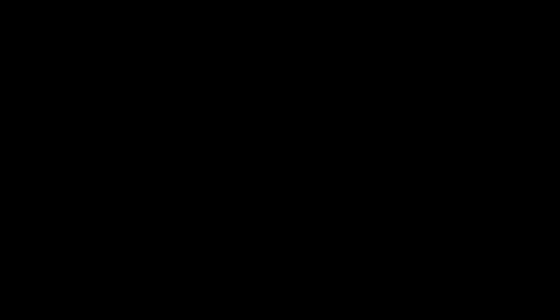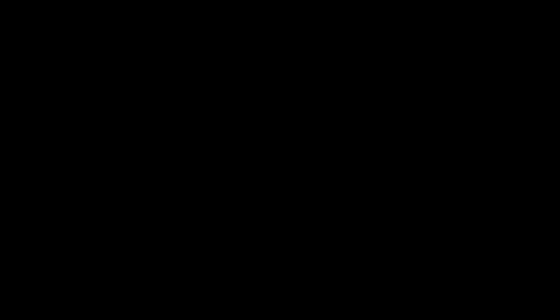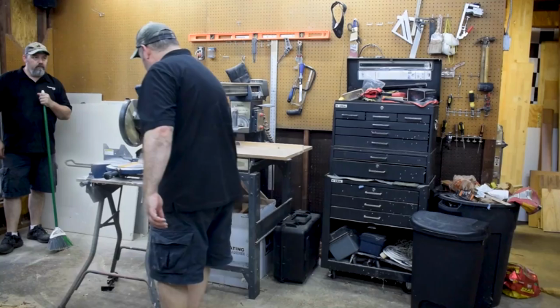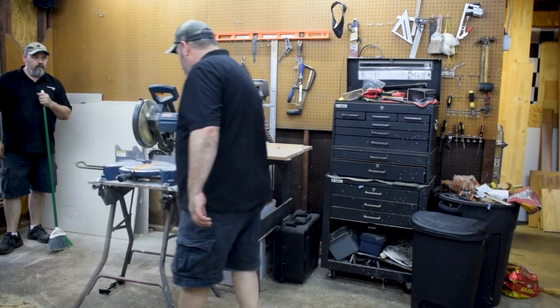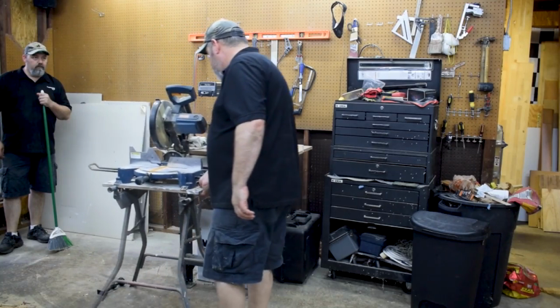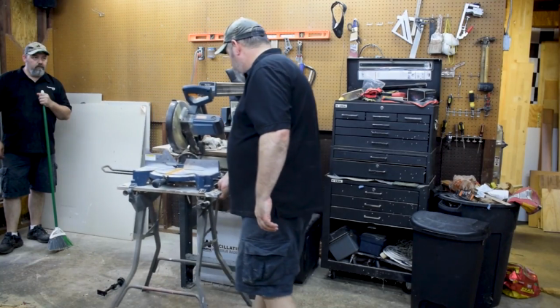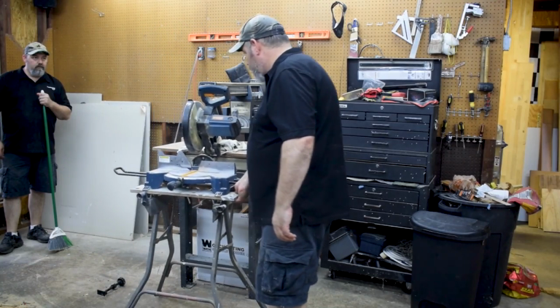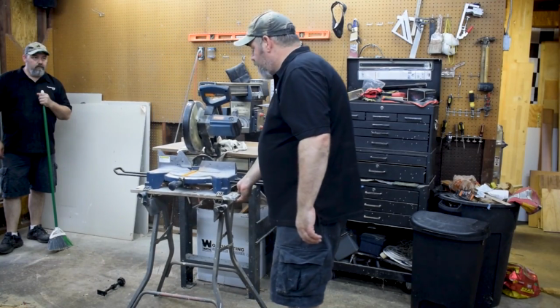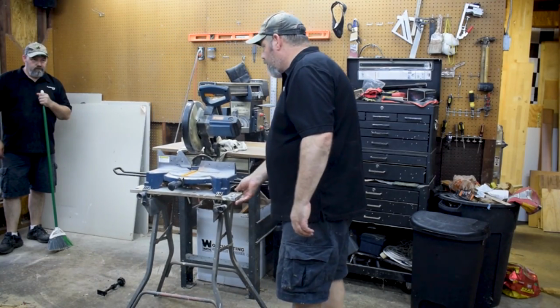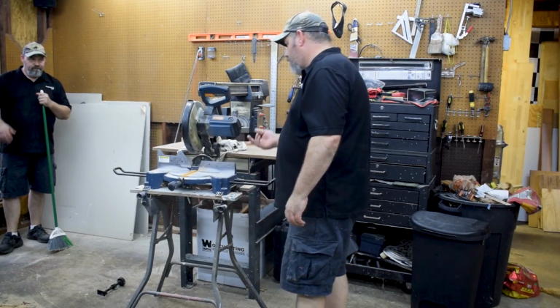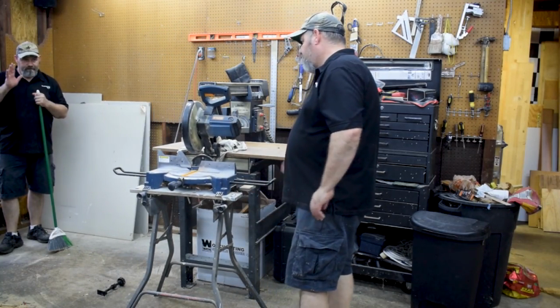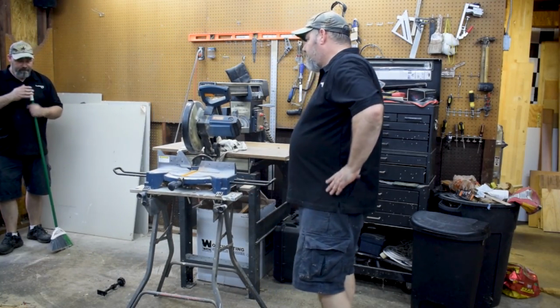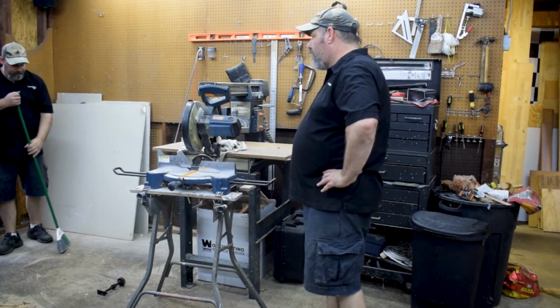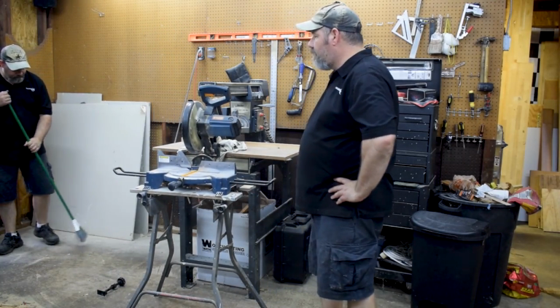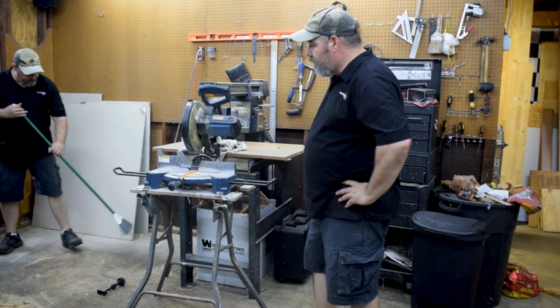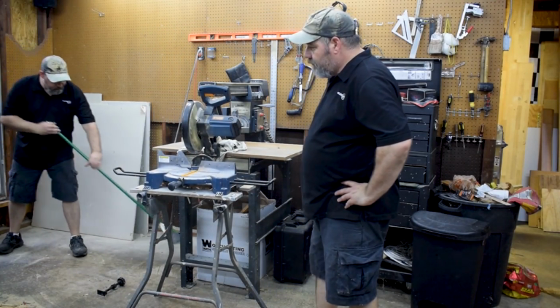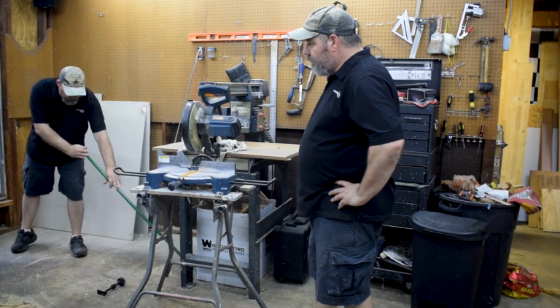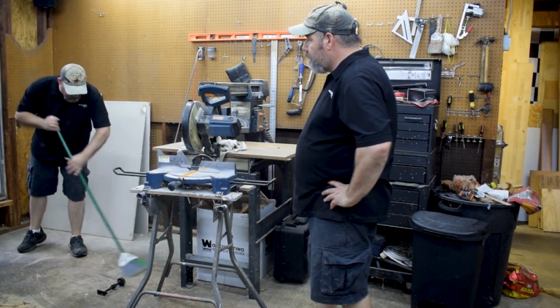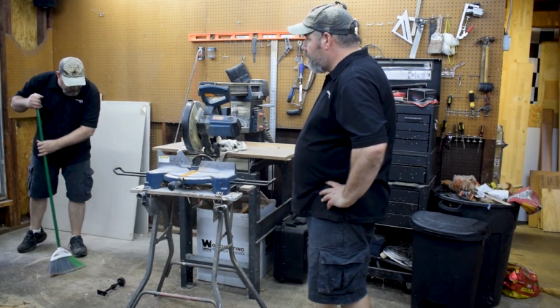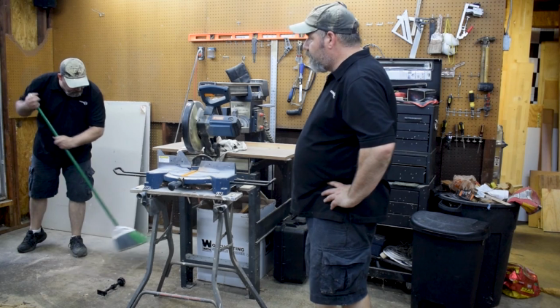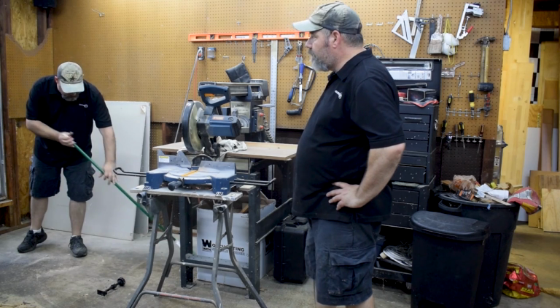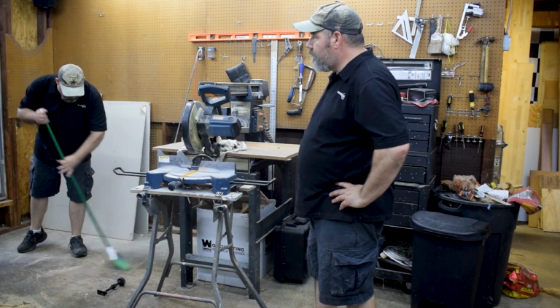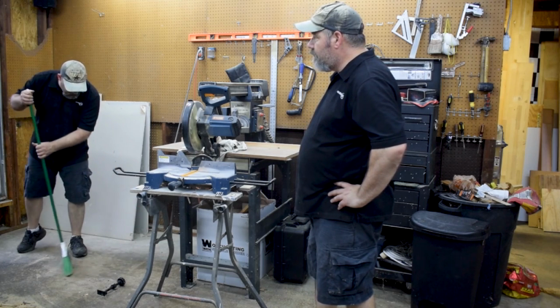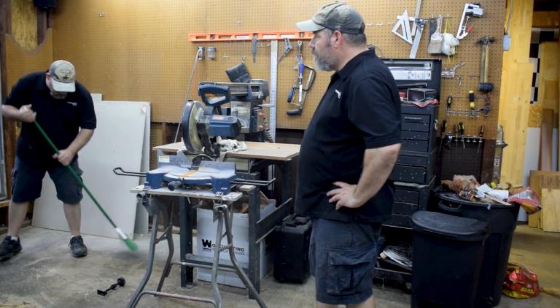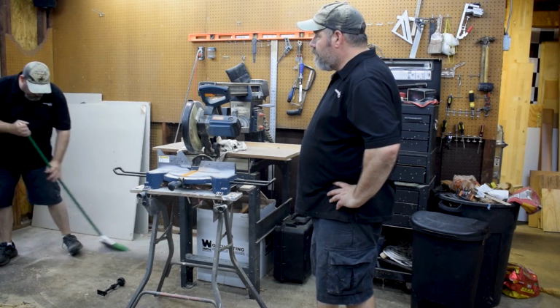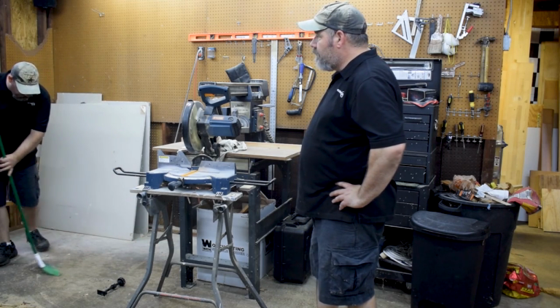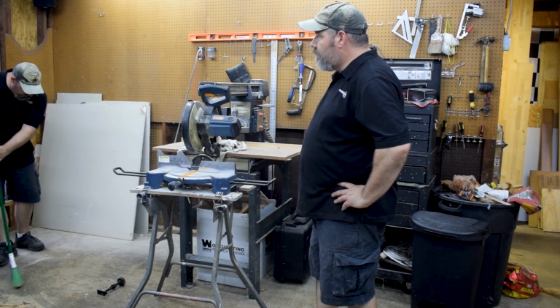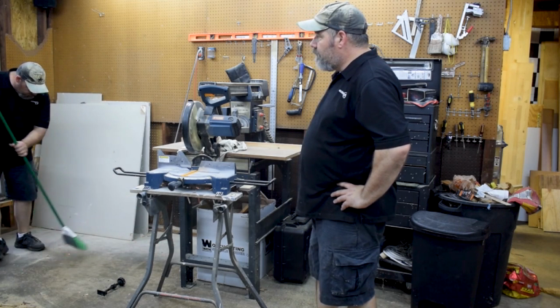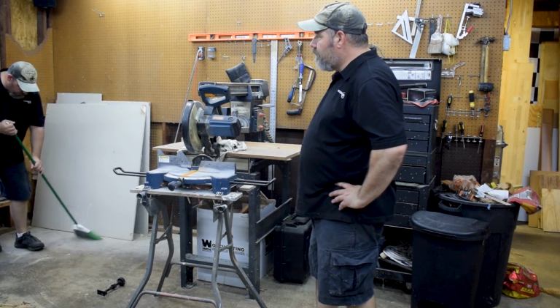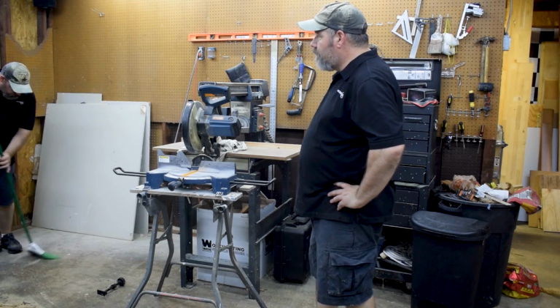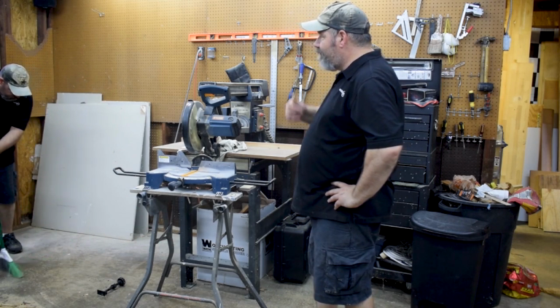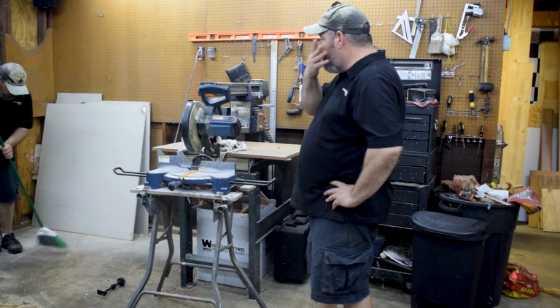Any project begins with cleanup — at least it does in my shop. The idea here is I want to take this wall and build in cabinets.